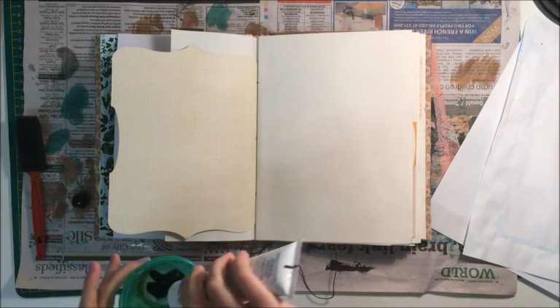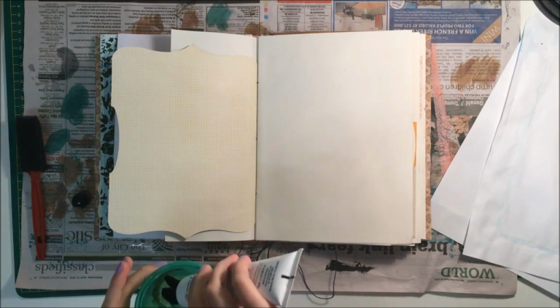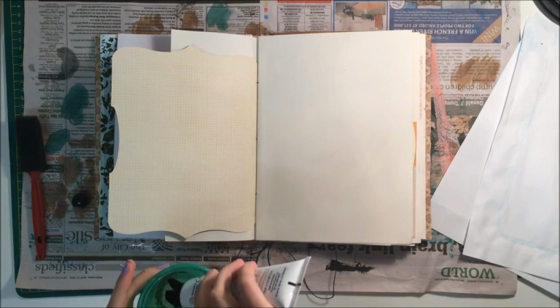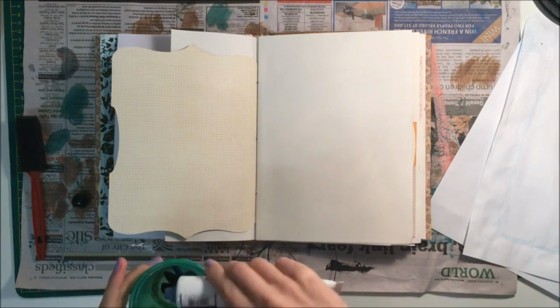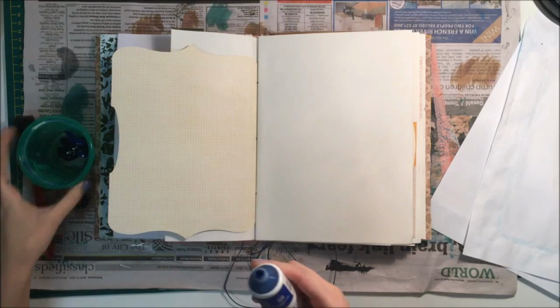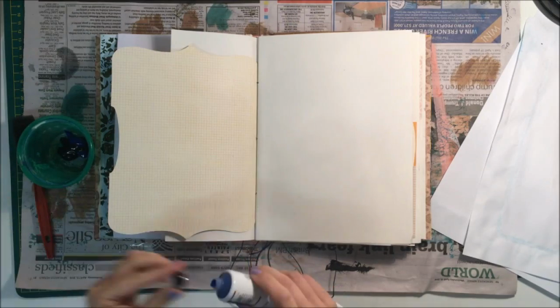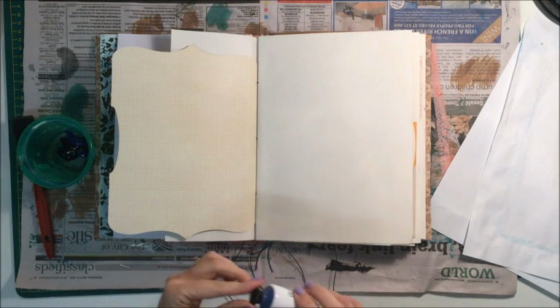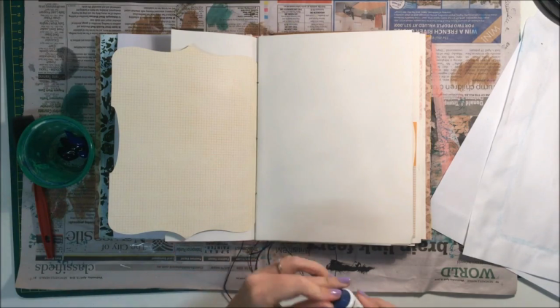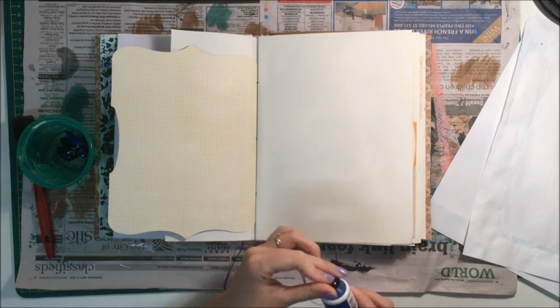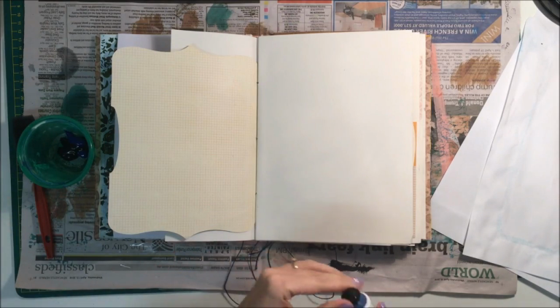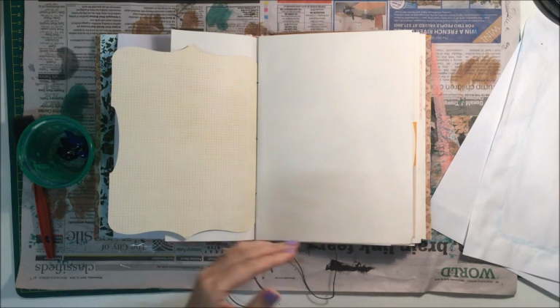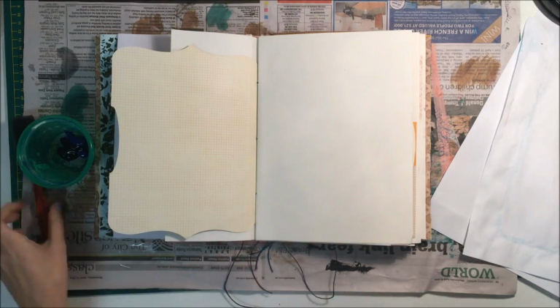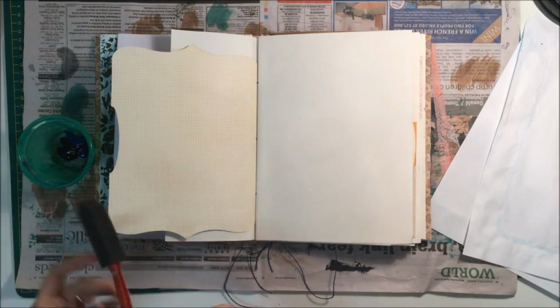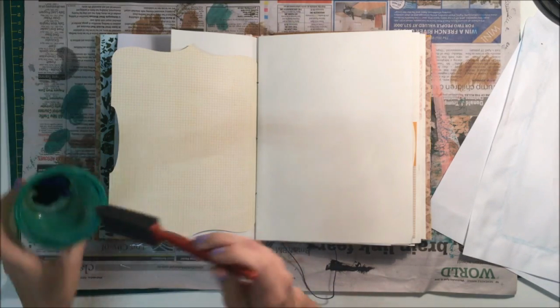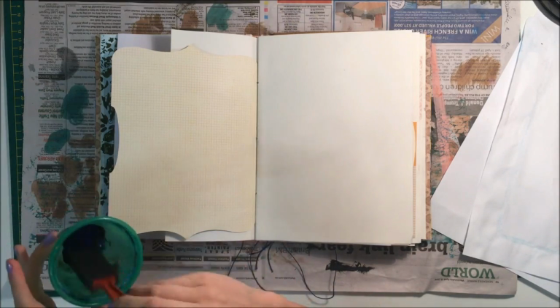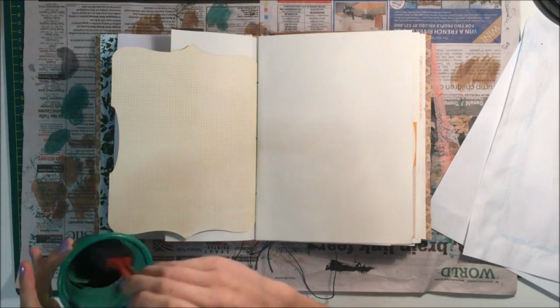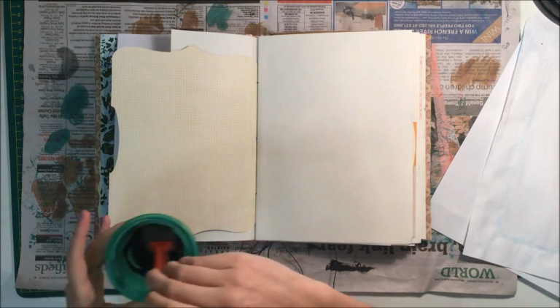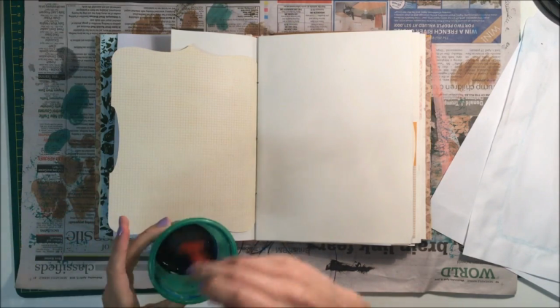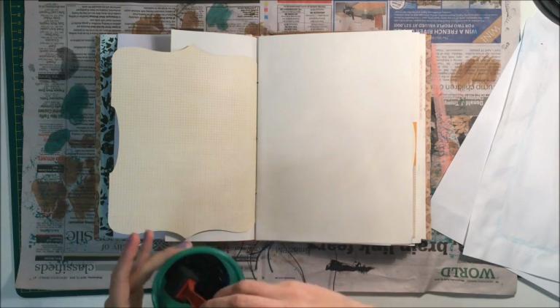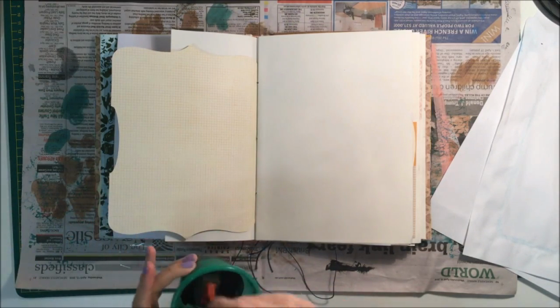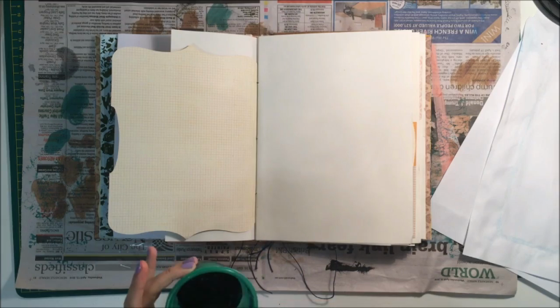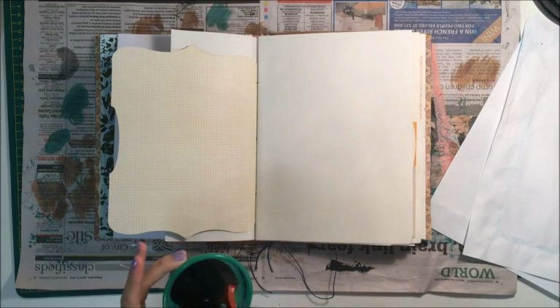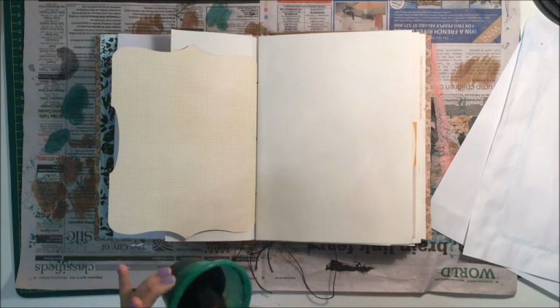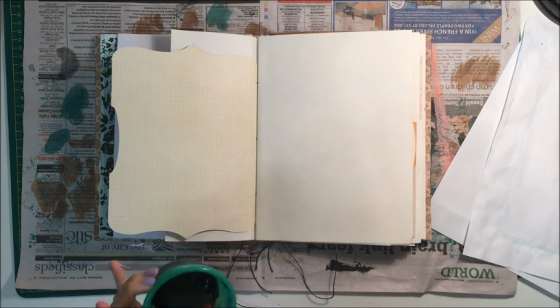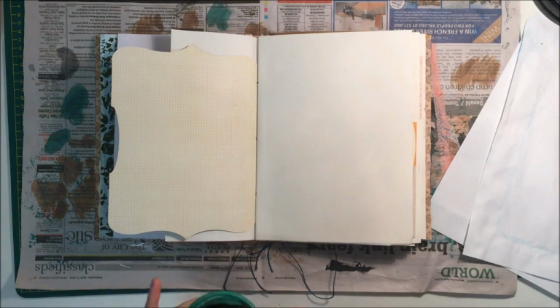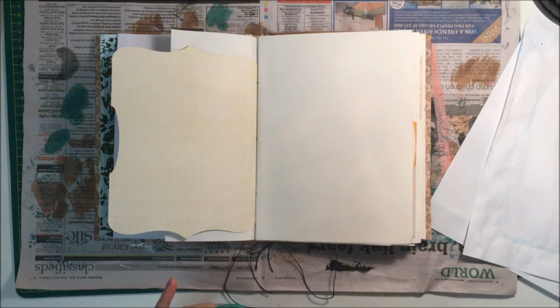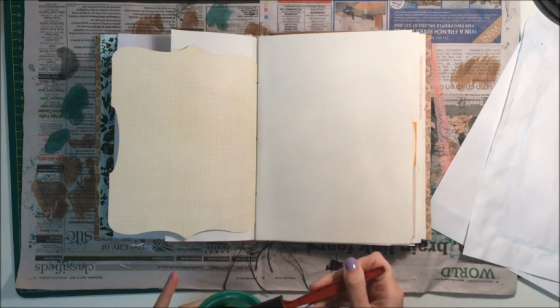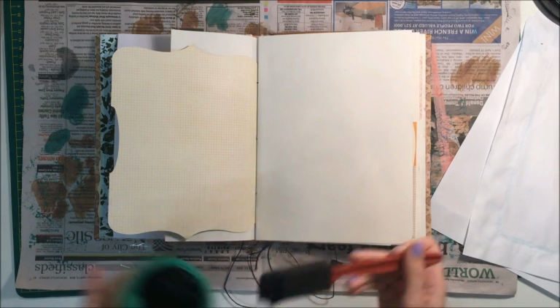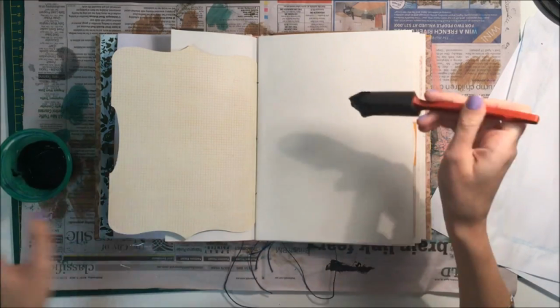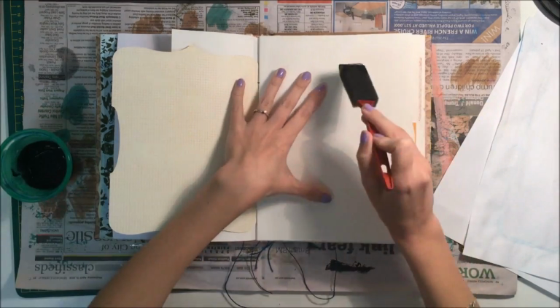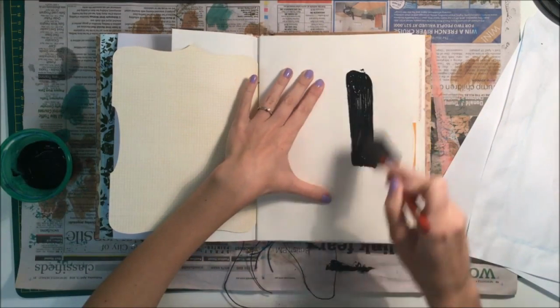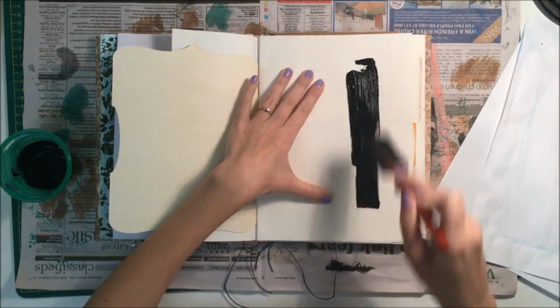Hello and welcome back to my second art journal process video. I'm working at night in this journal entry, so I'm sorry about the lighting — it's not the best.